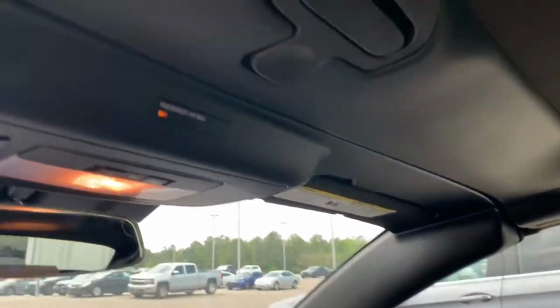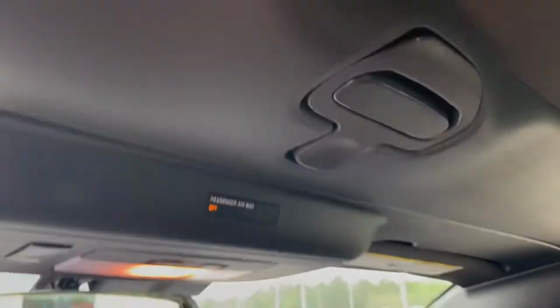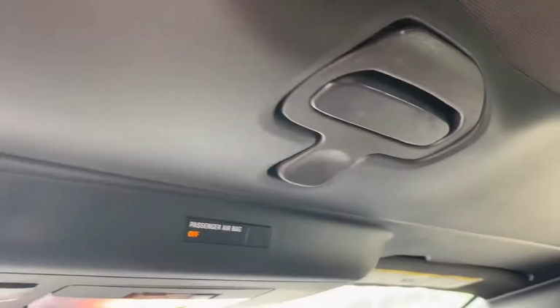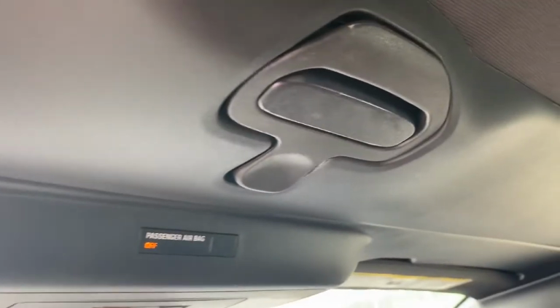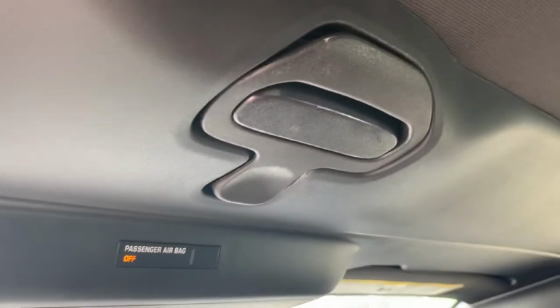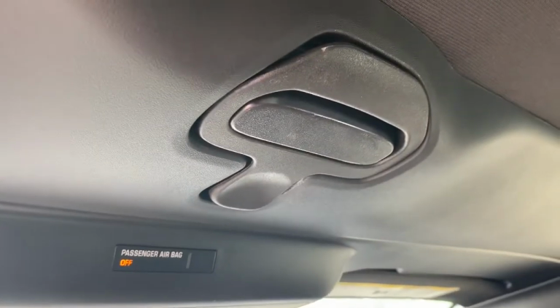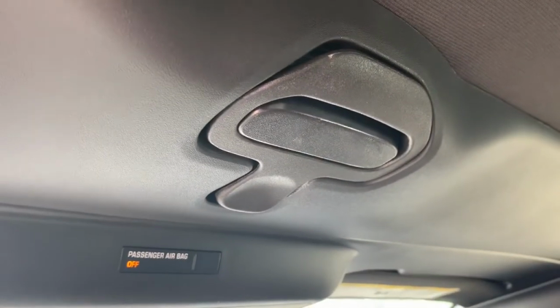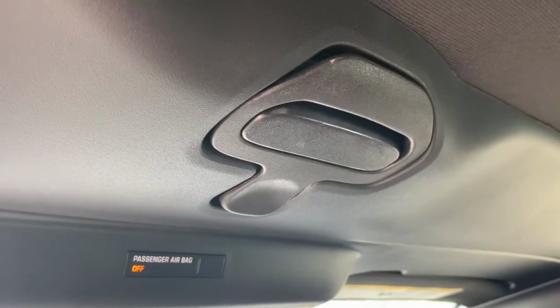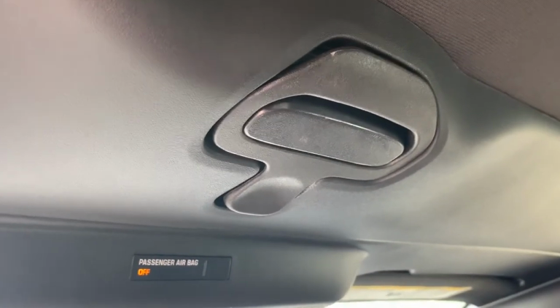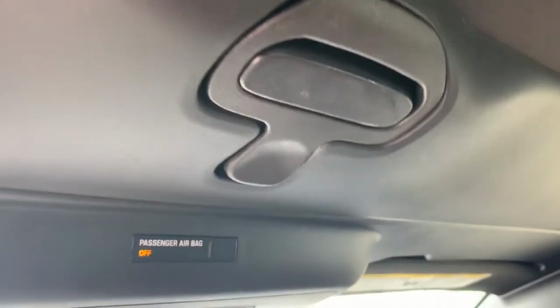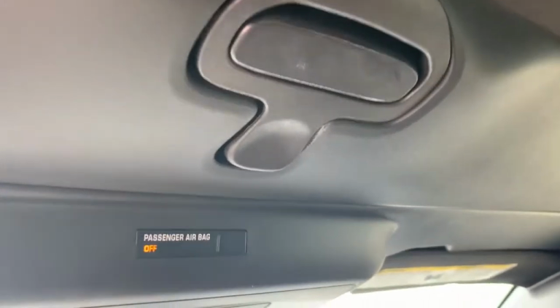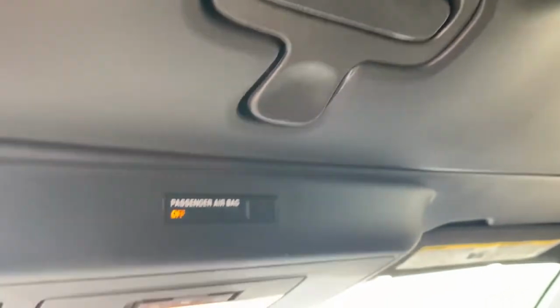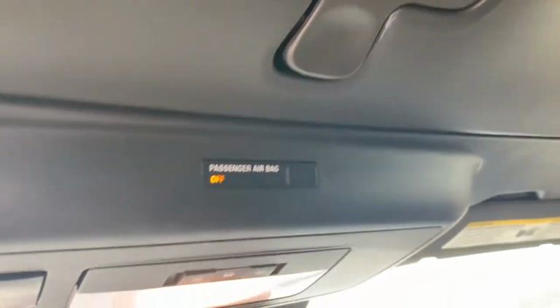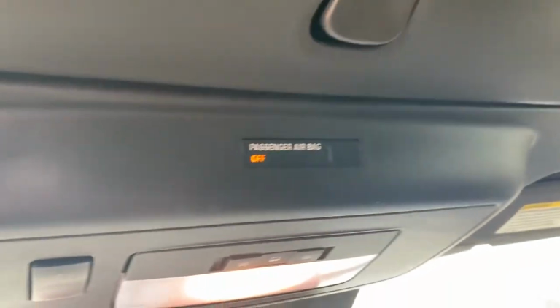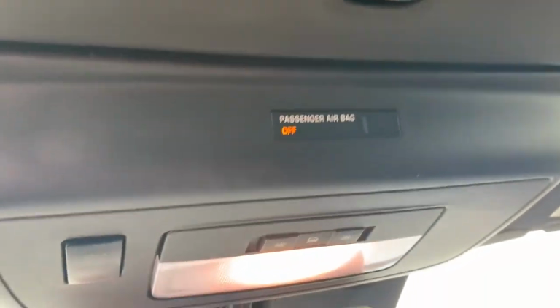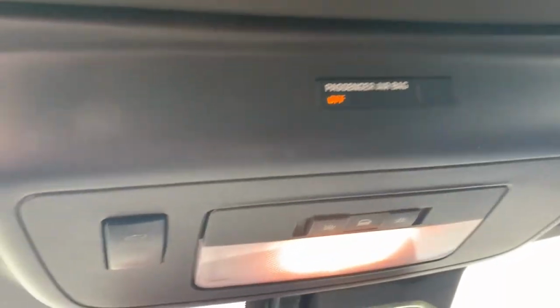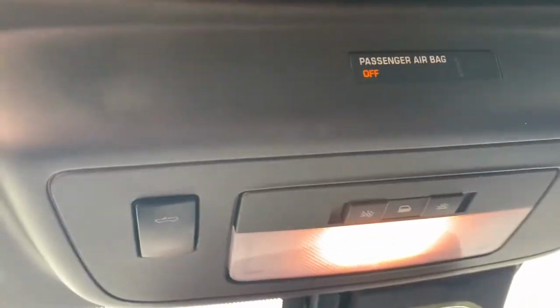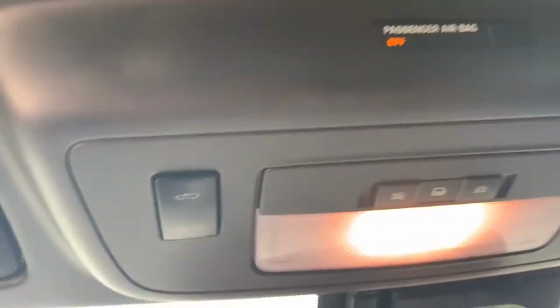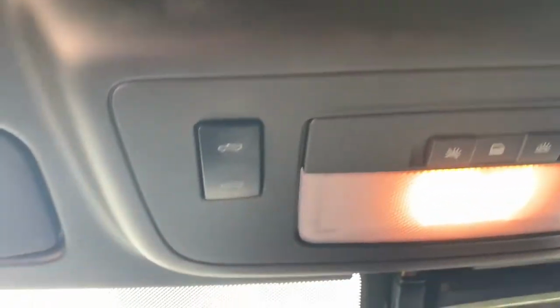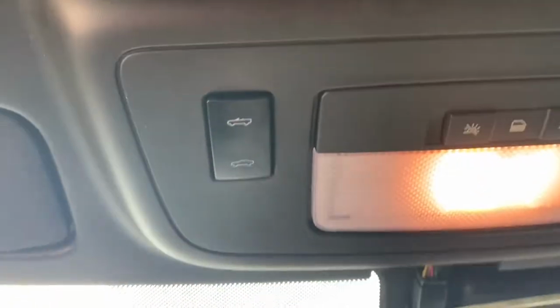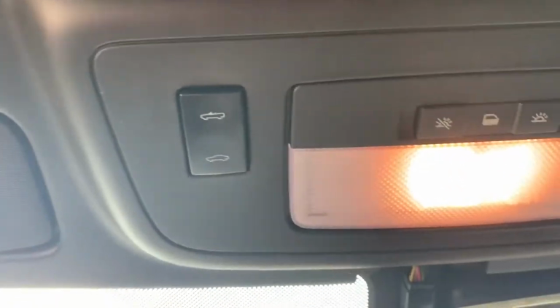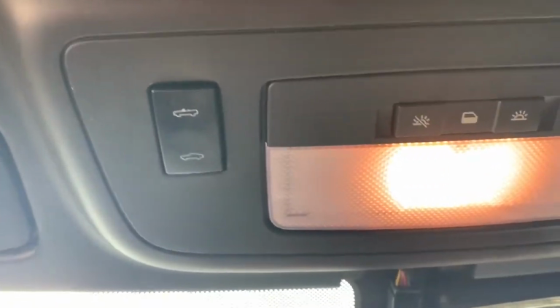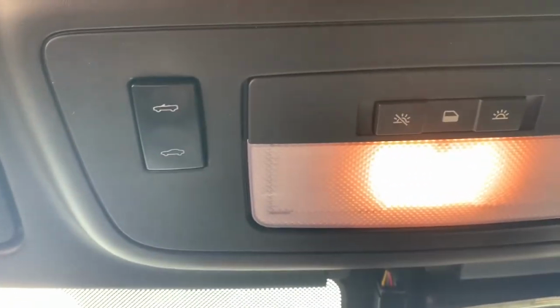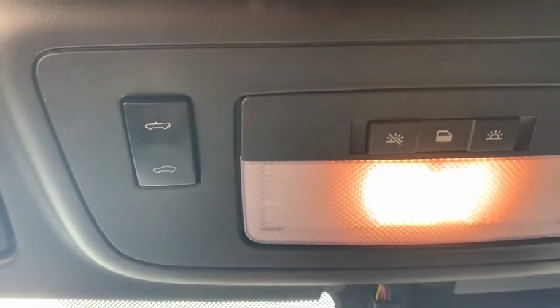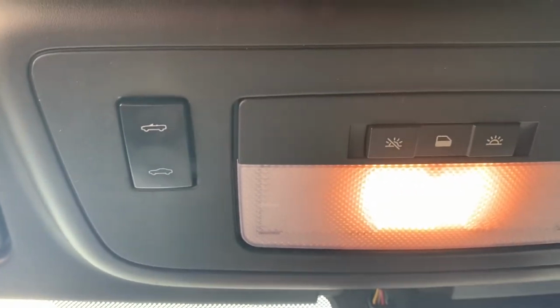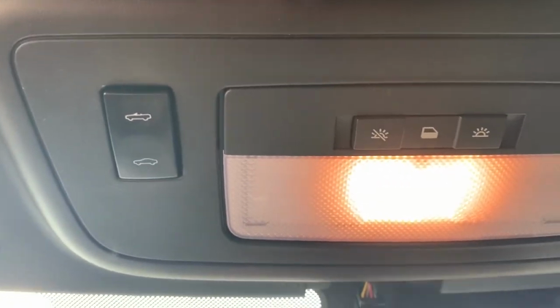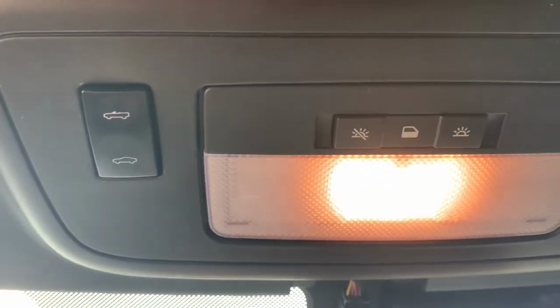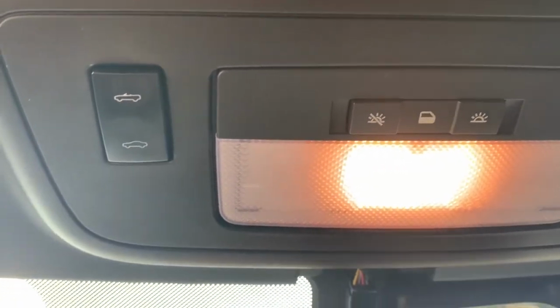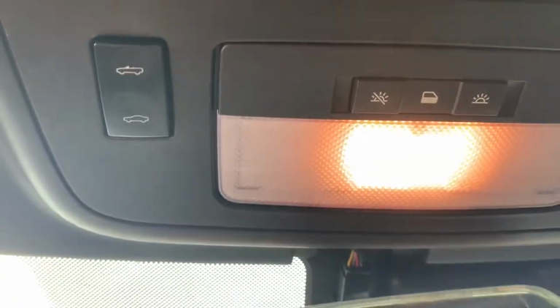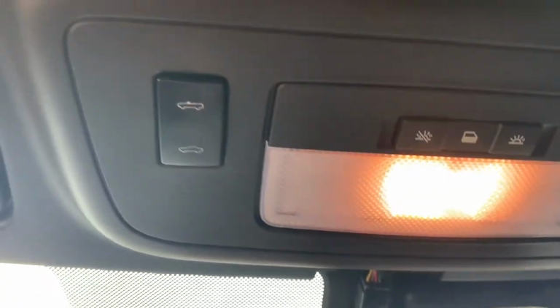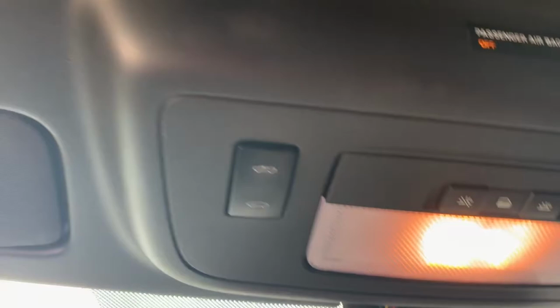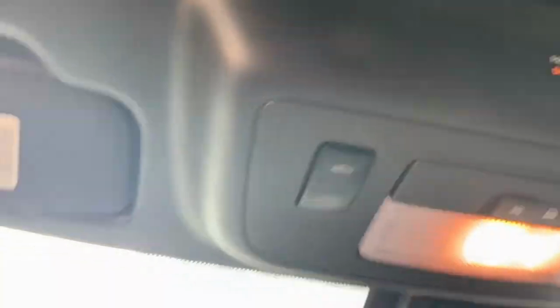Manual controls to unlock the top, and then power buttons to drop the top.